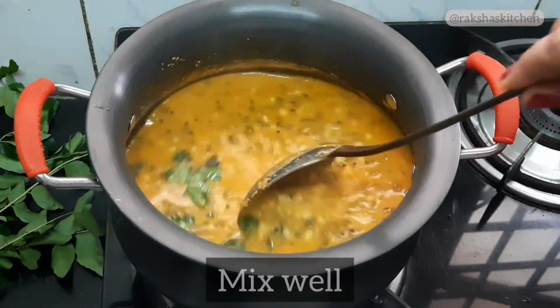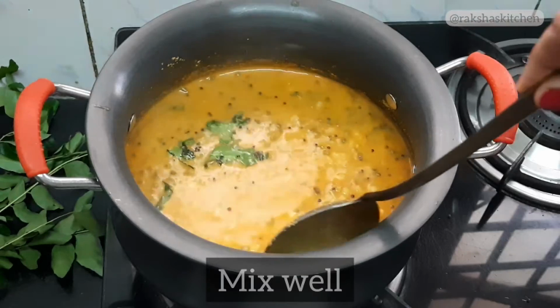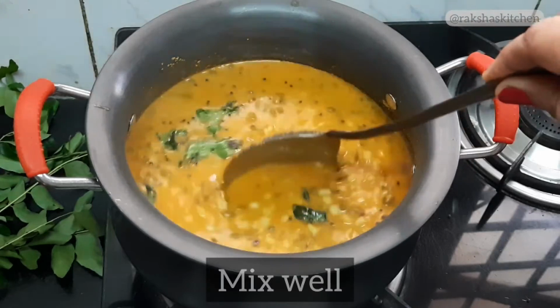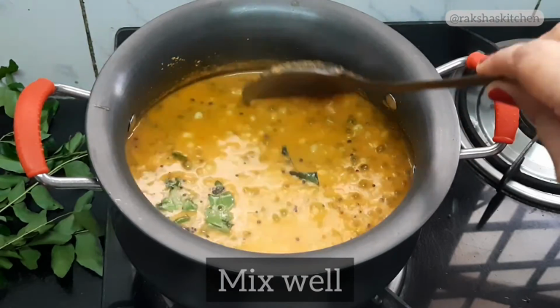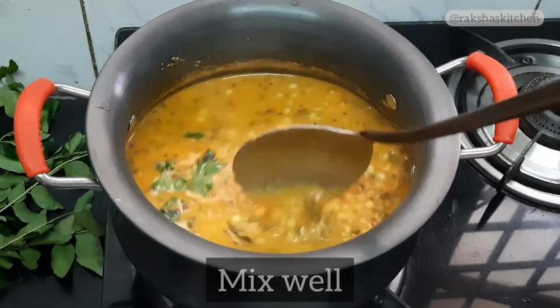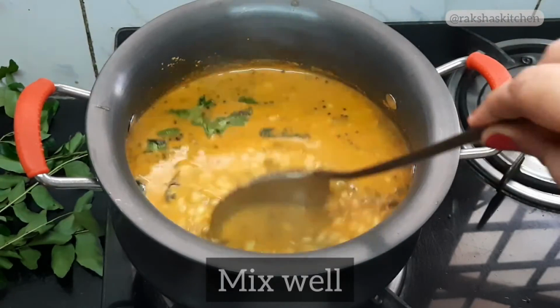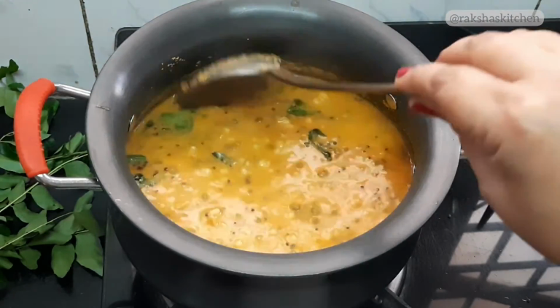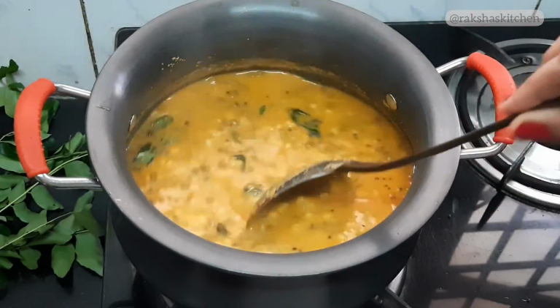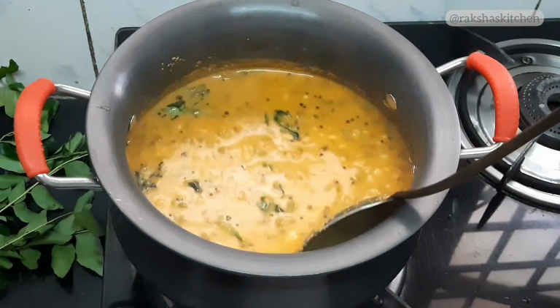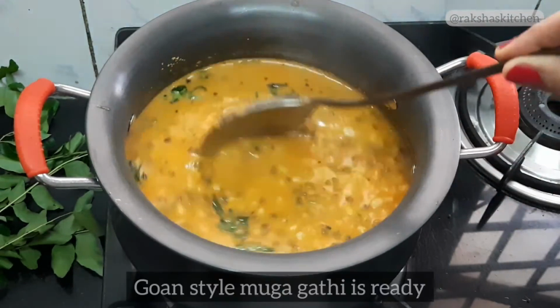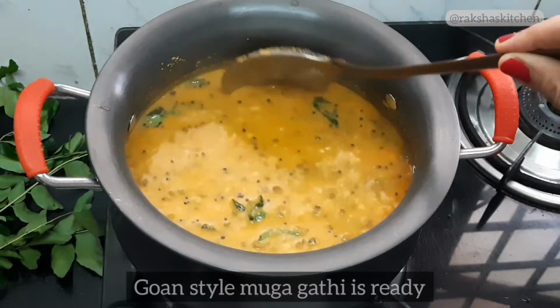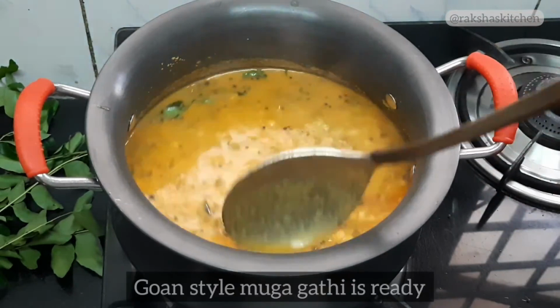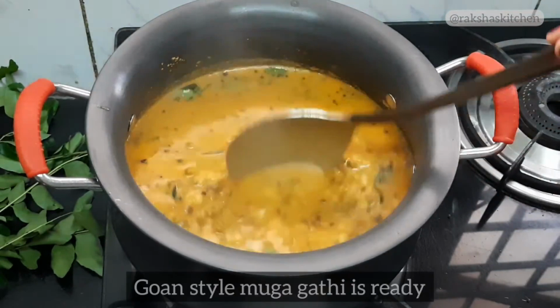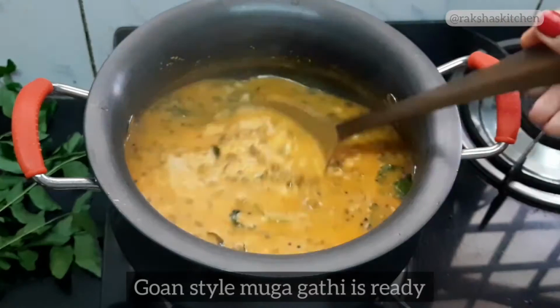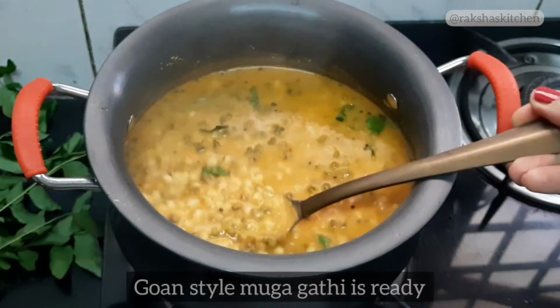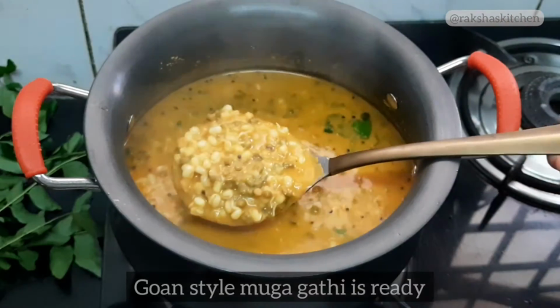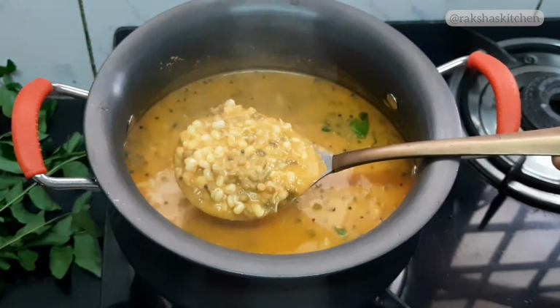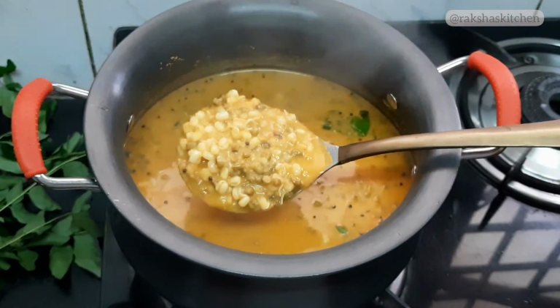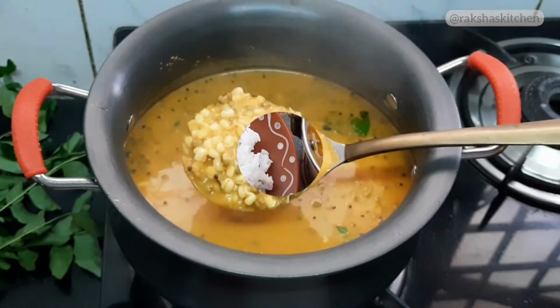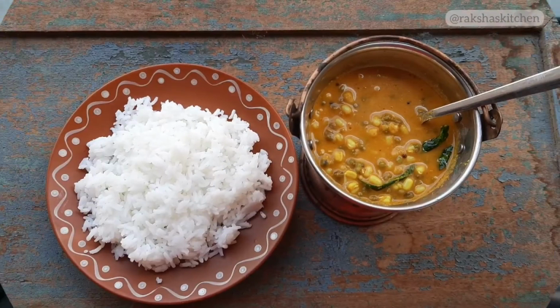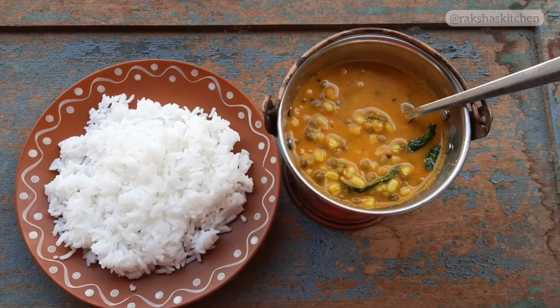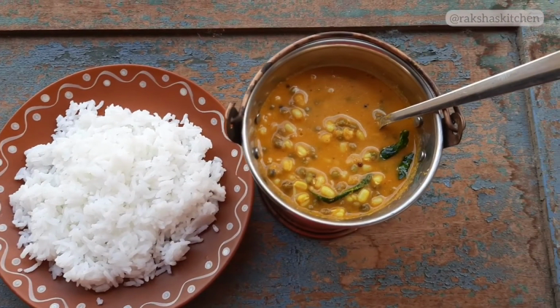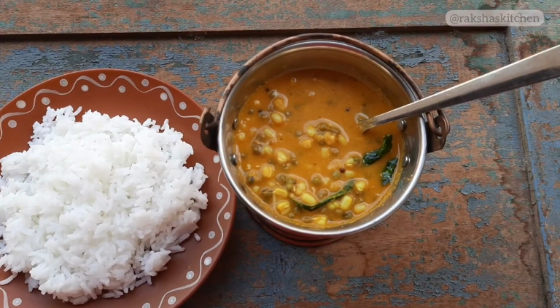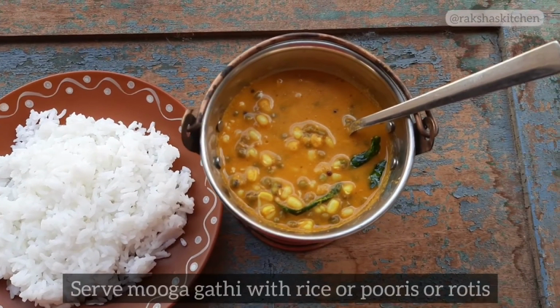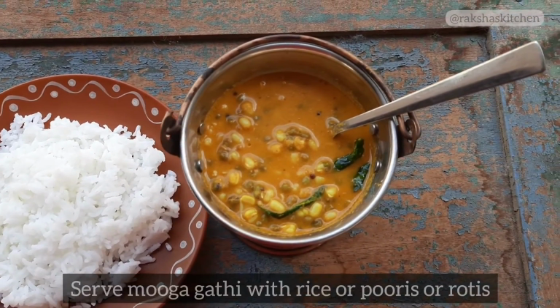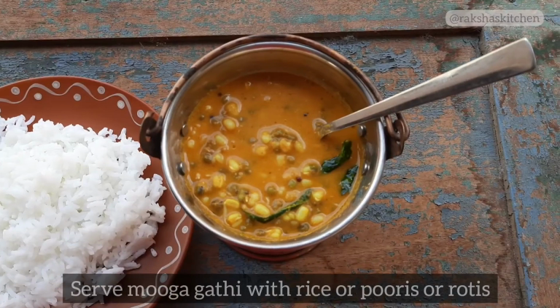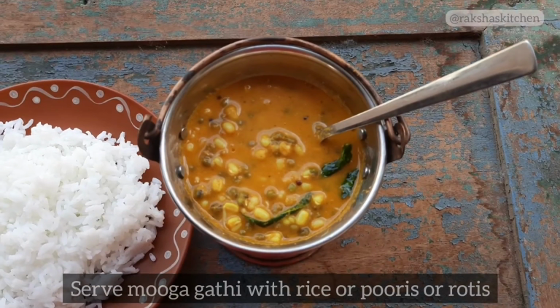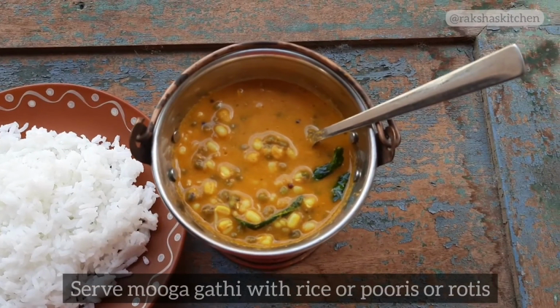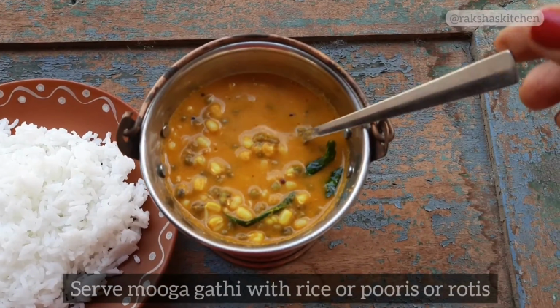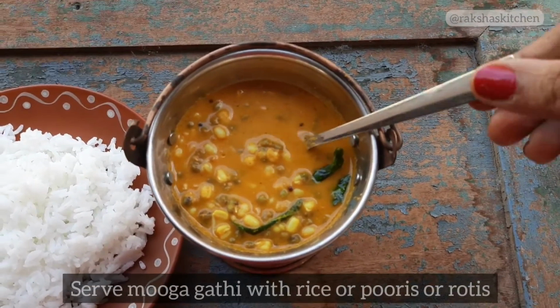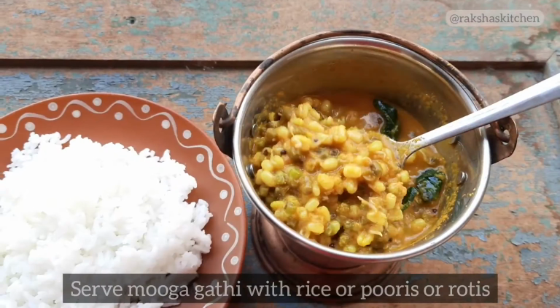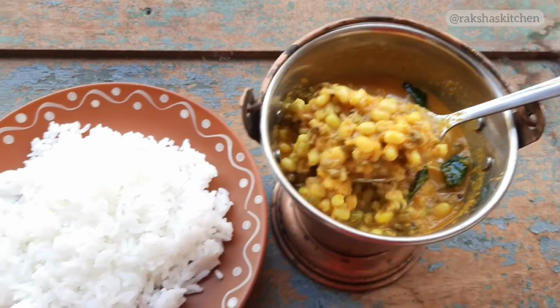Mix well. Goan style Muga Gatti is ready. Serve the sprouted green gram curry with rice, puris, or rotis.